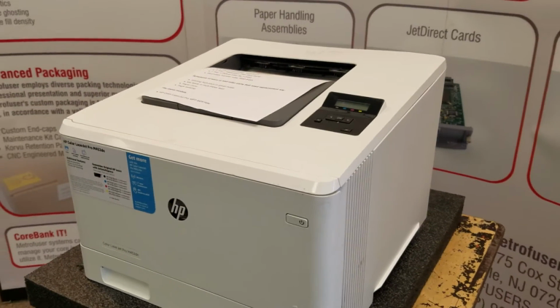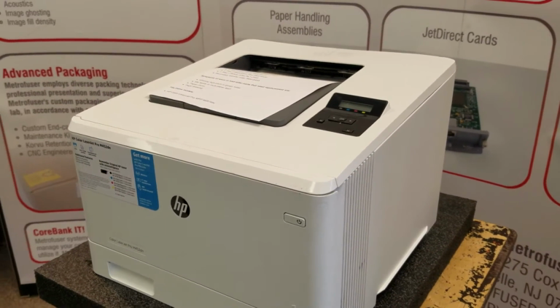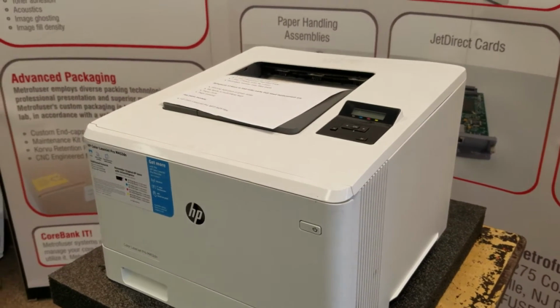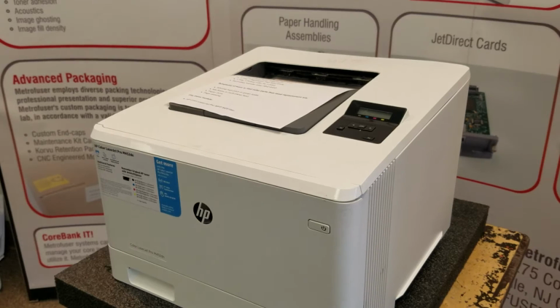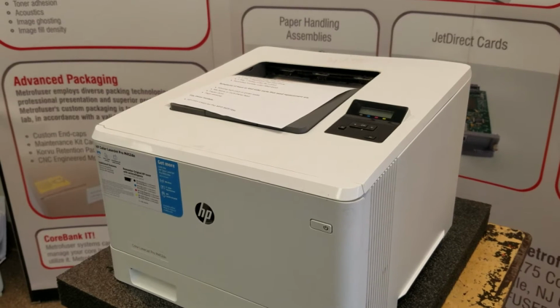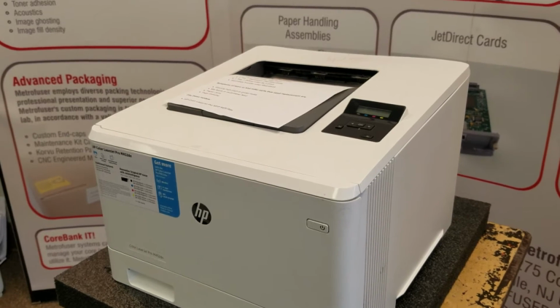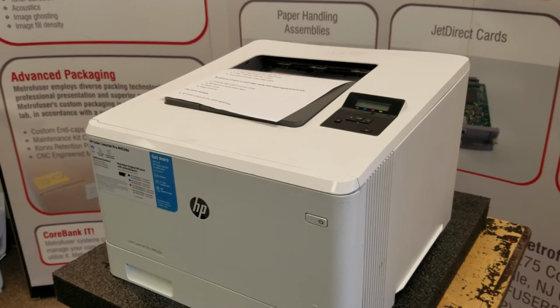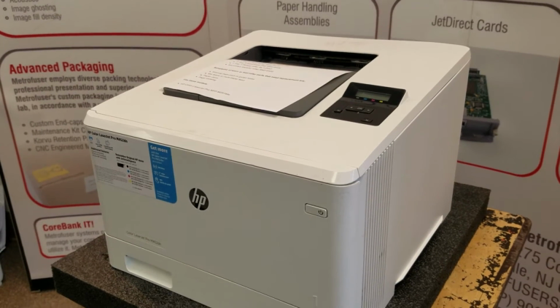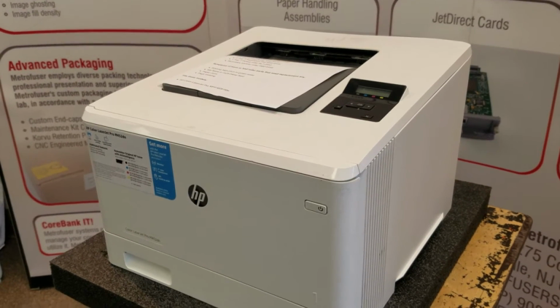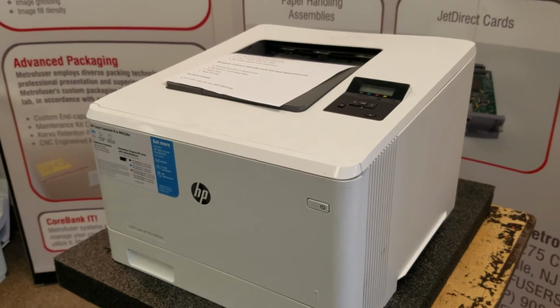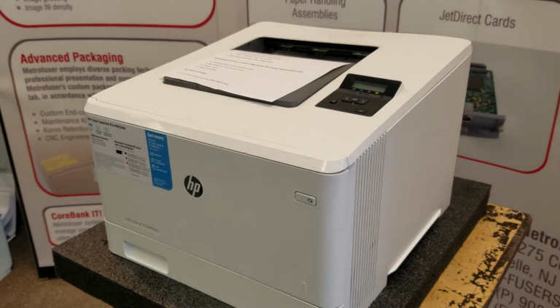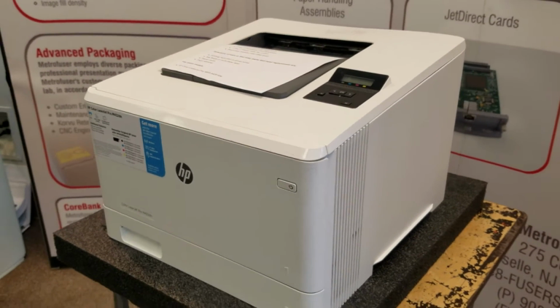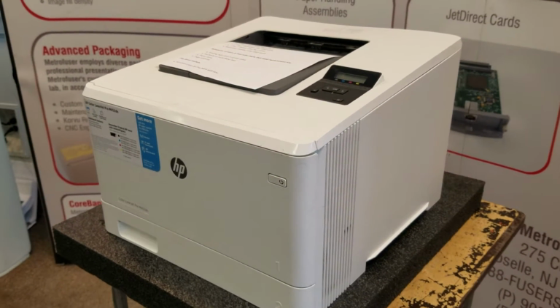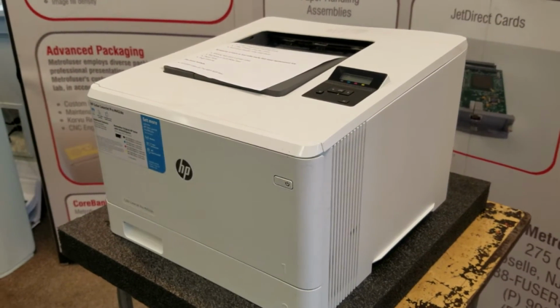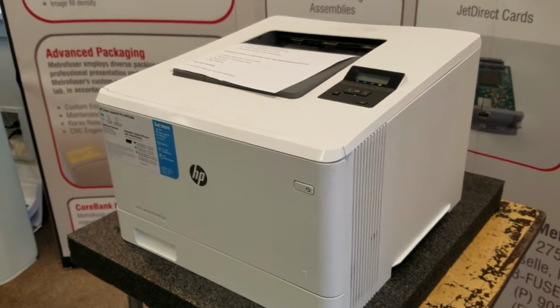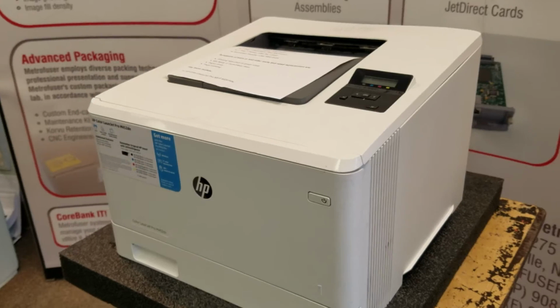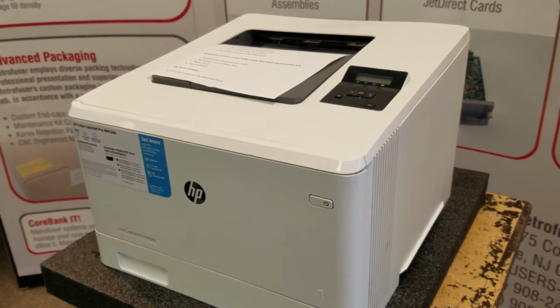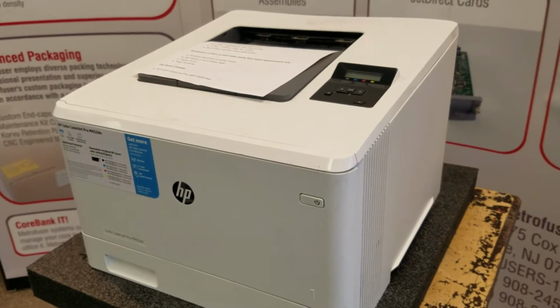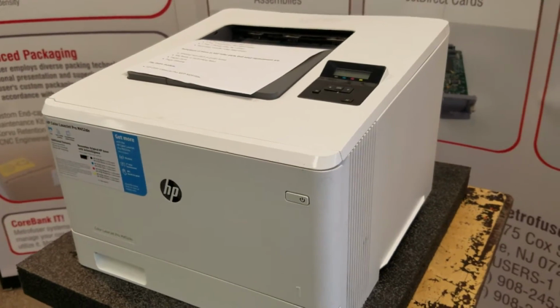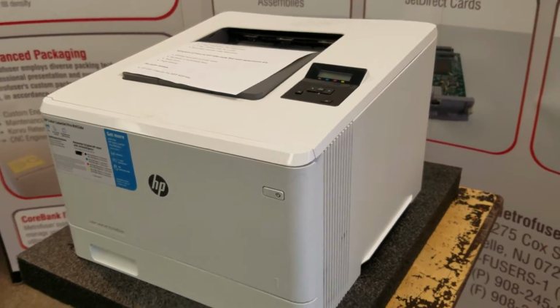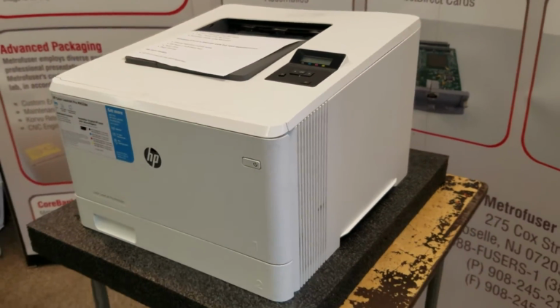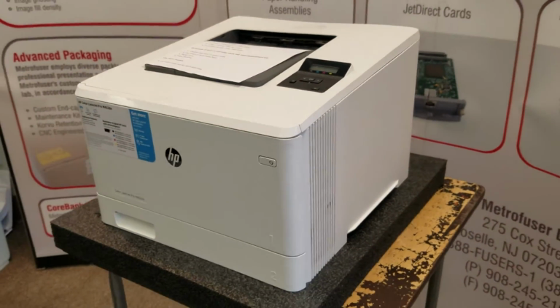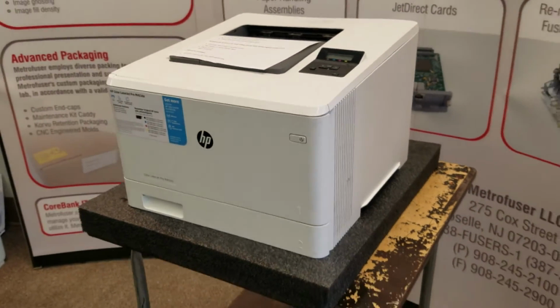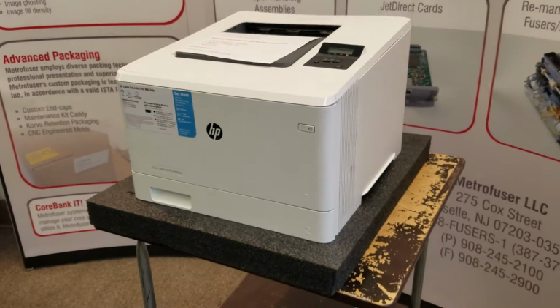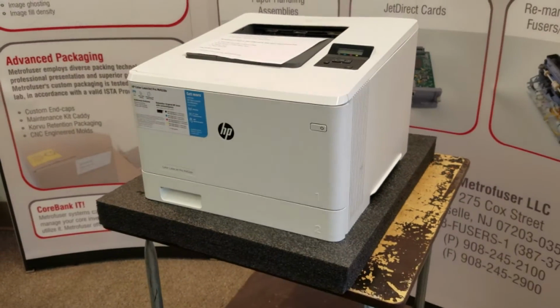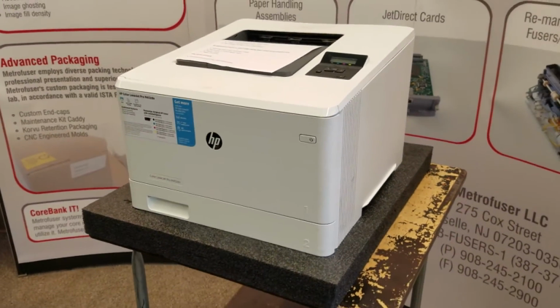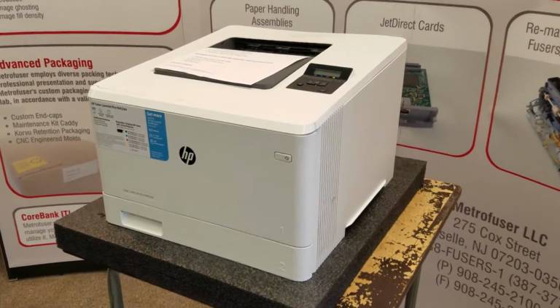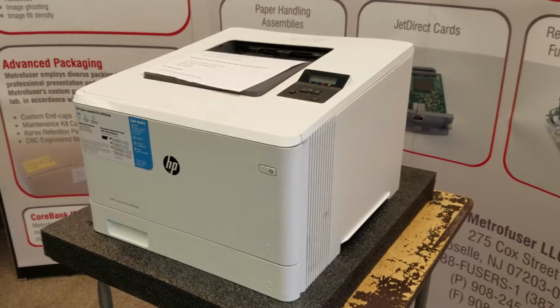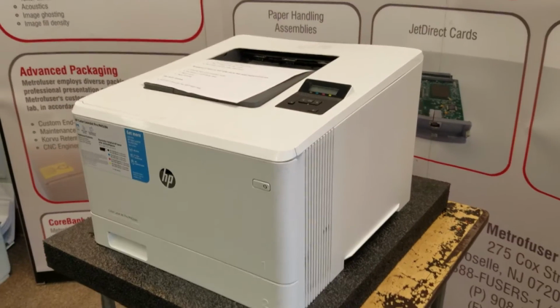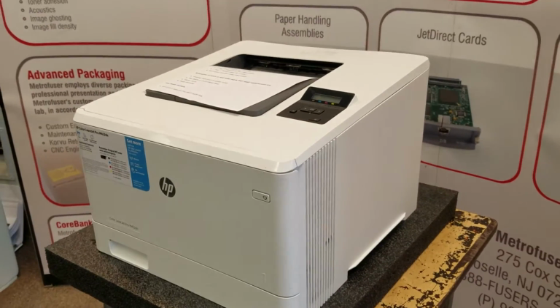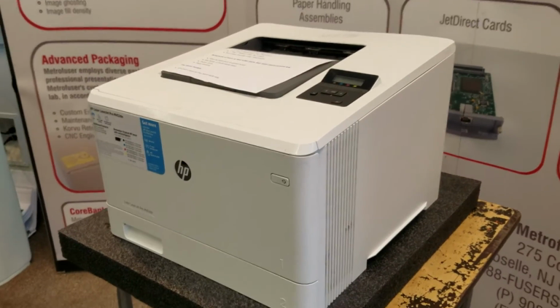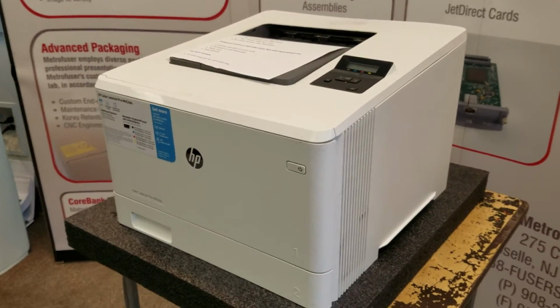There is also a fuser replacement video for the 452 fuser — I will leave a link in the comments below. We'll start this process by making sure the printer is off and unplugged.